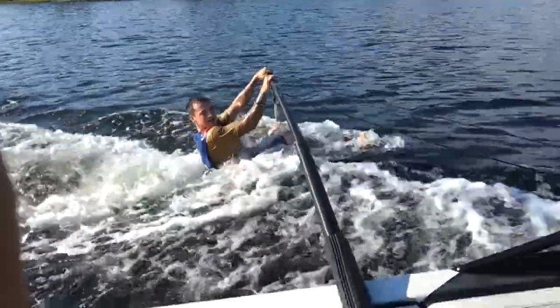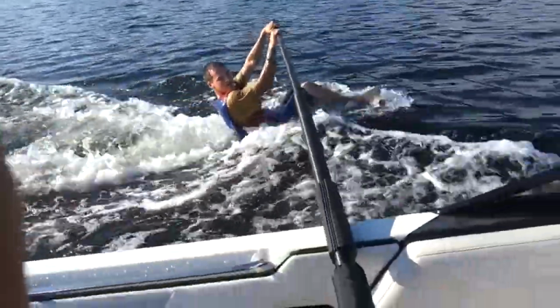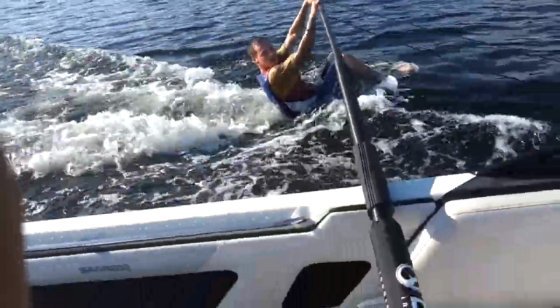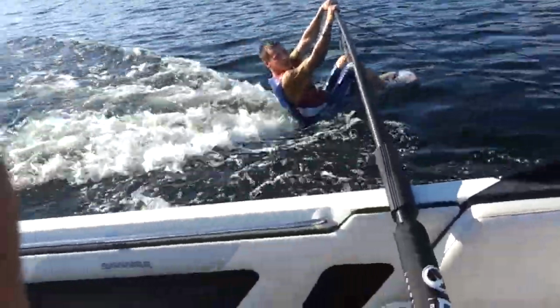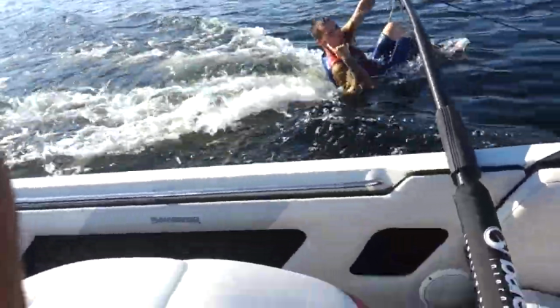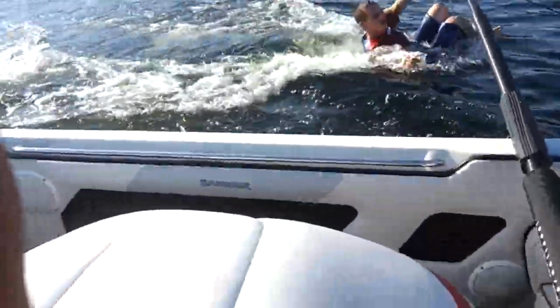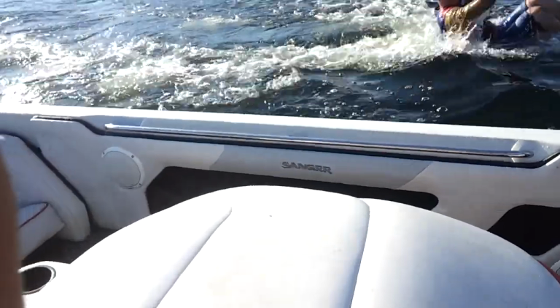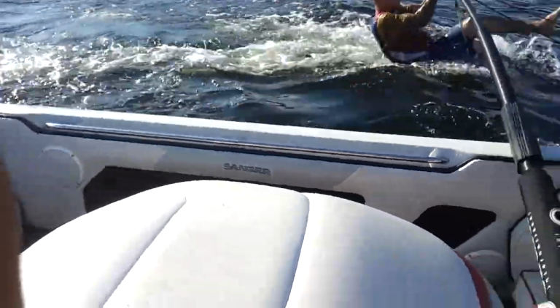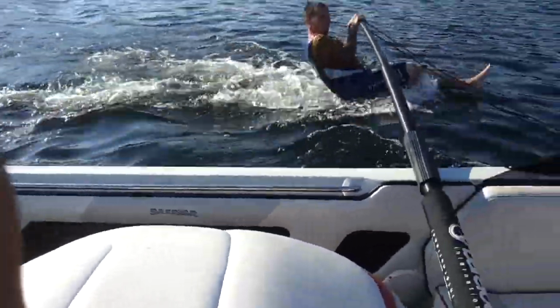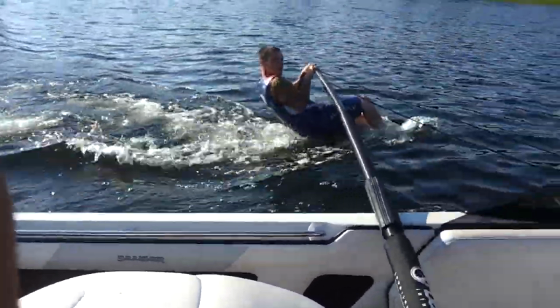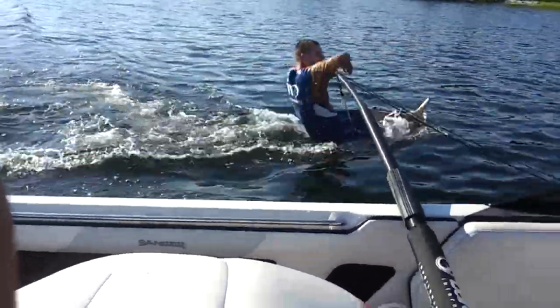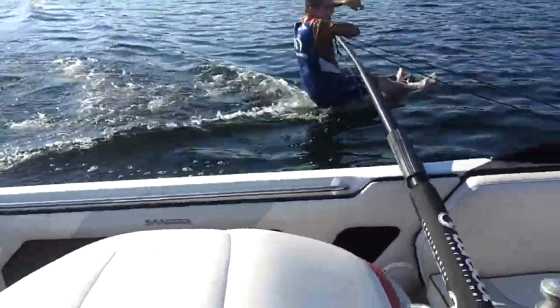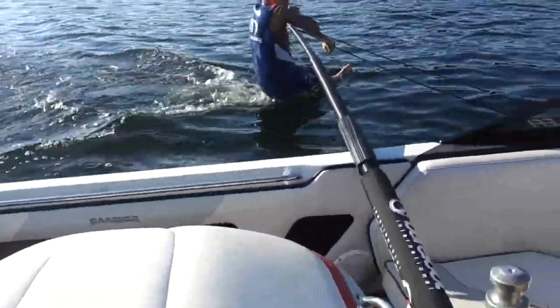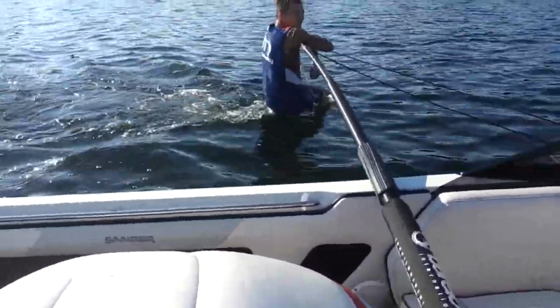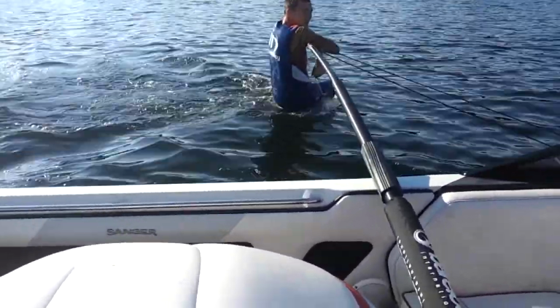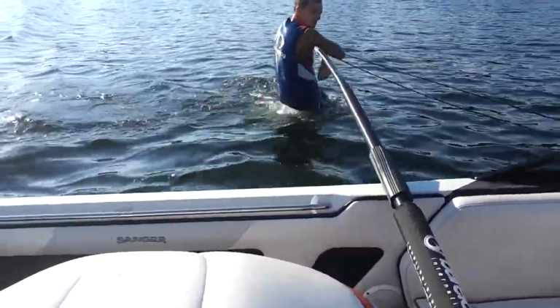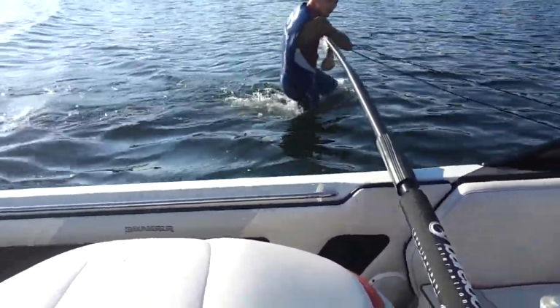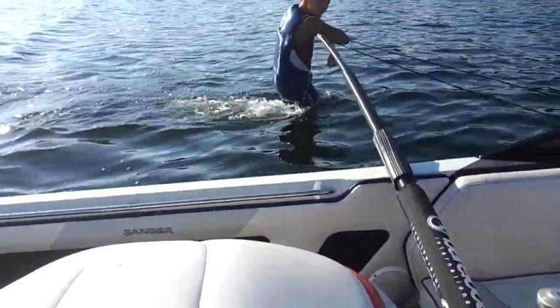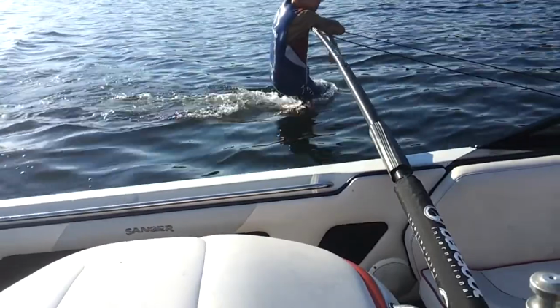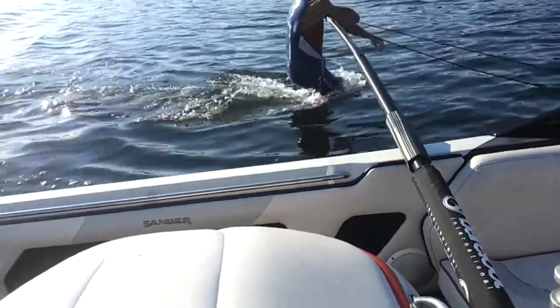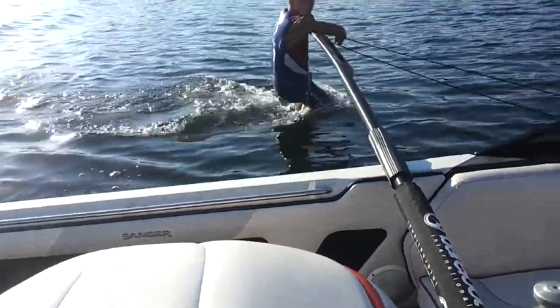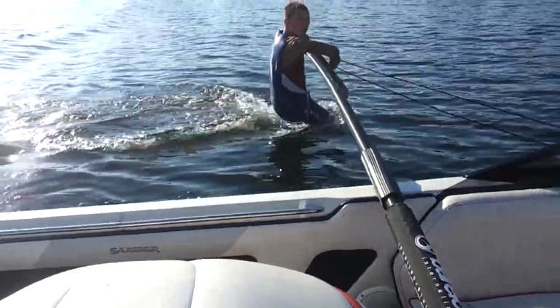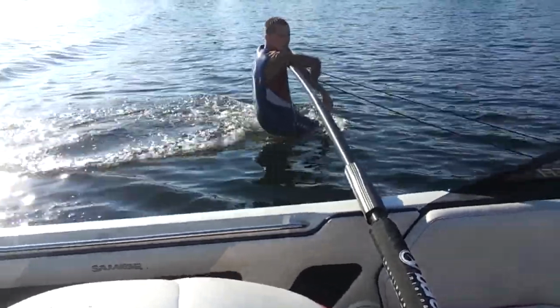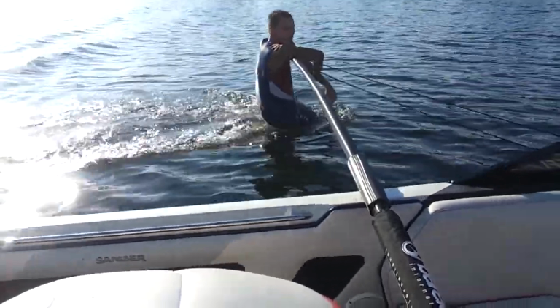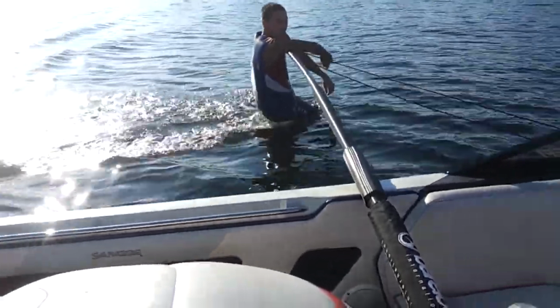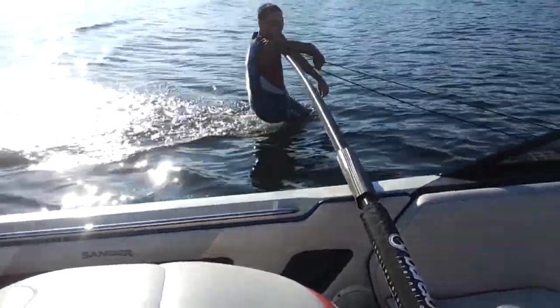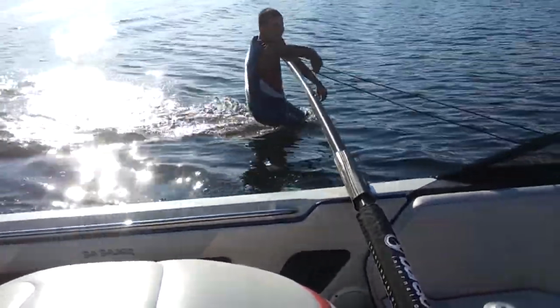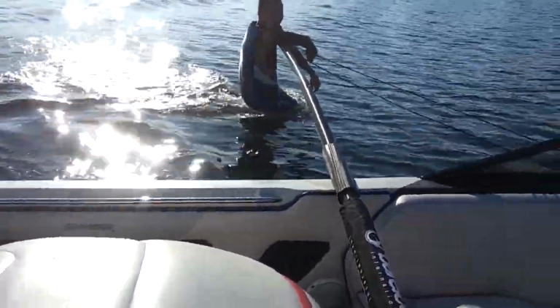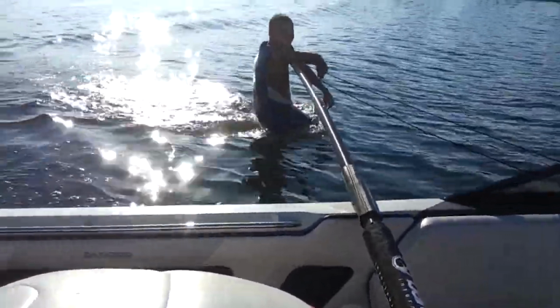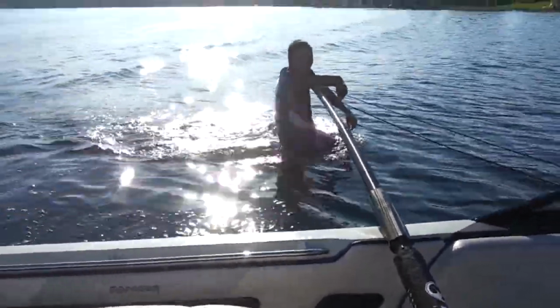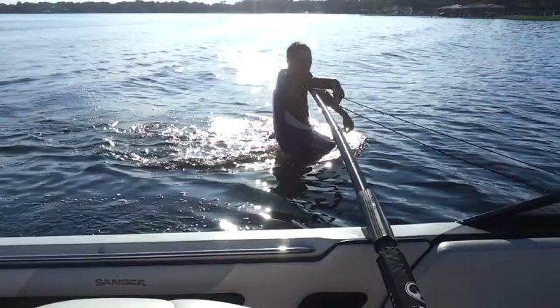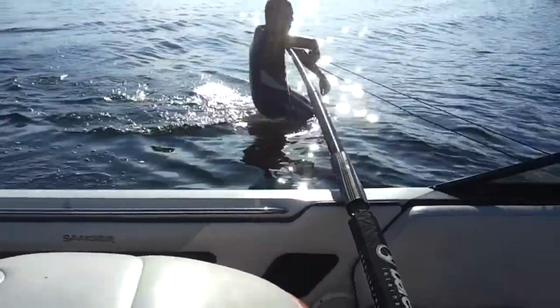Don't screw around. You need to sit on that thing a little bit, and you need to pay attention to your form, okay? I don't want you to get hurt — this is just for learning.